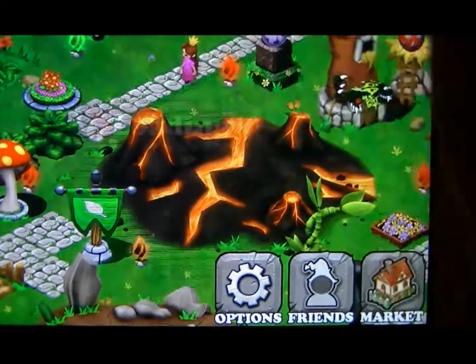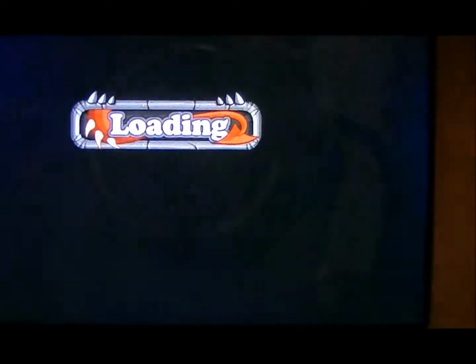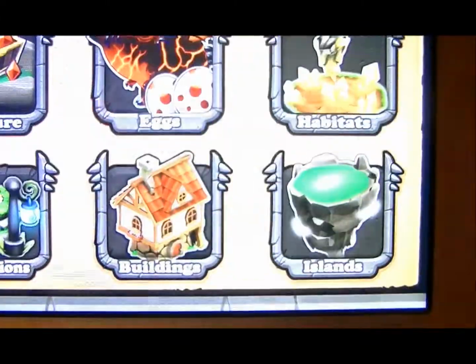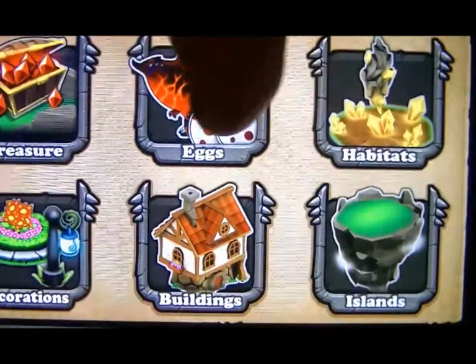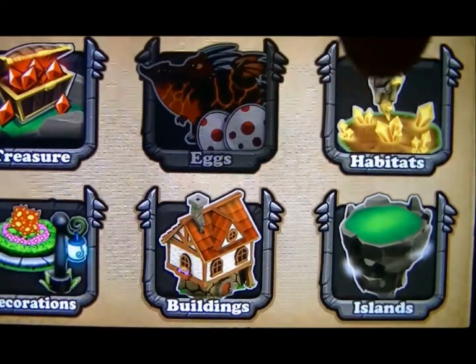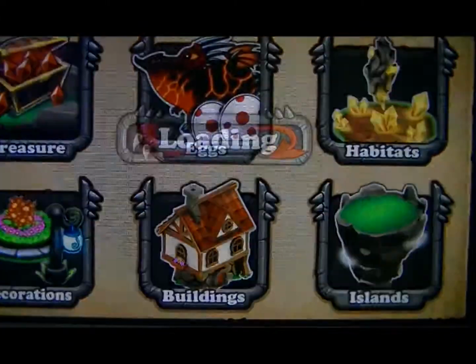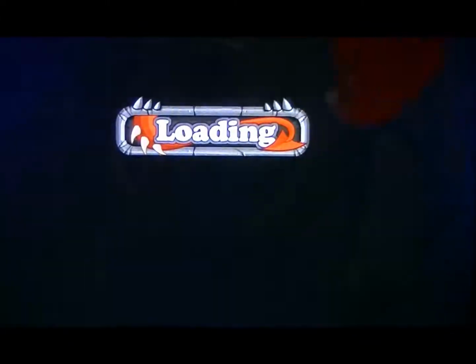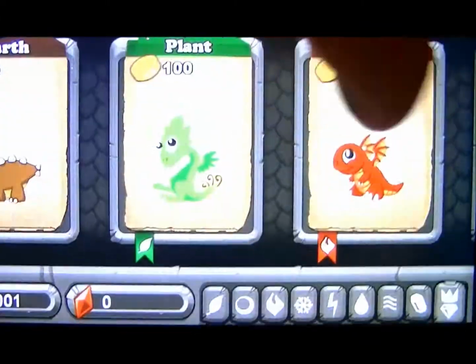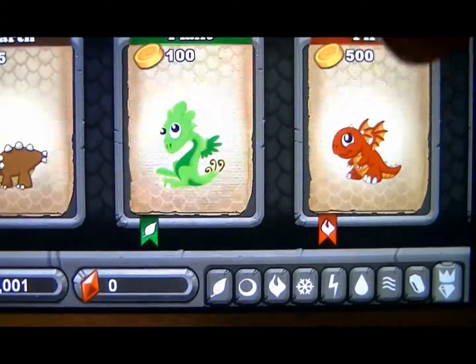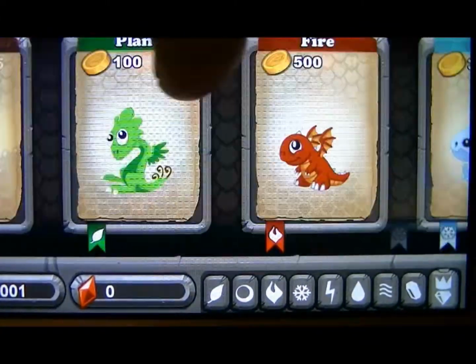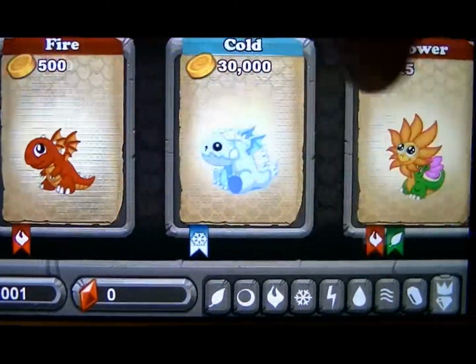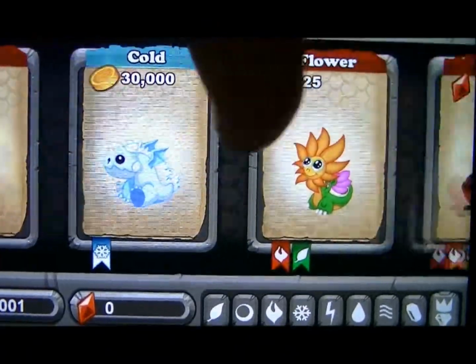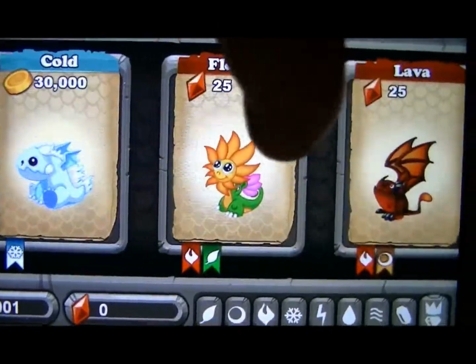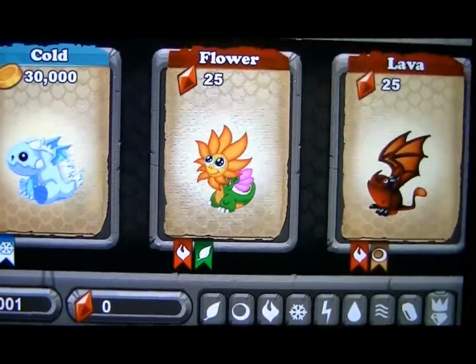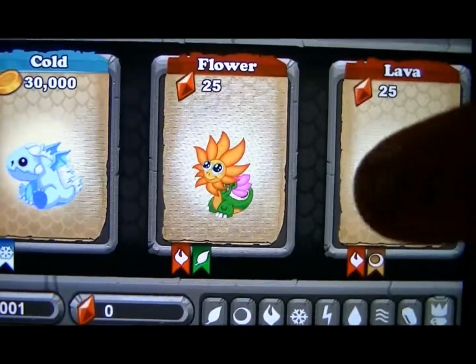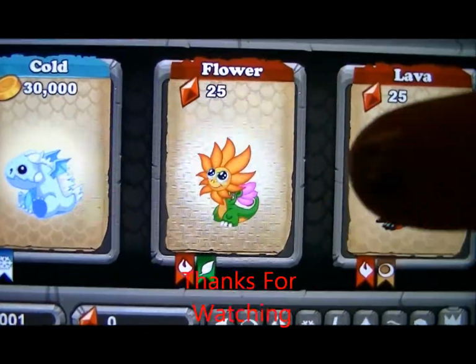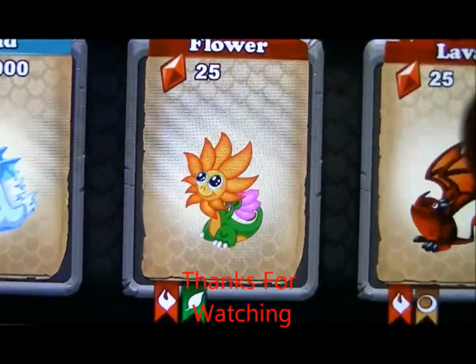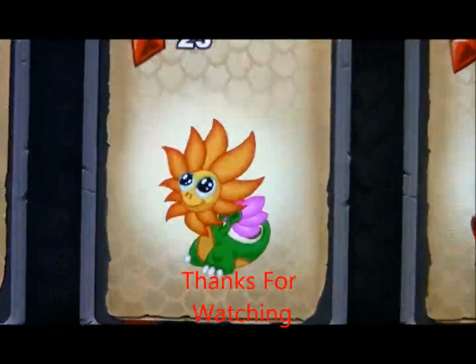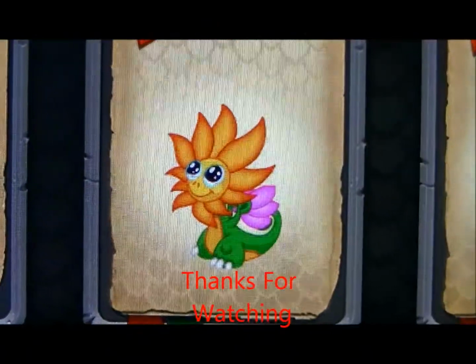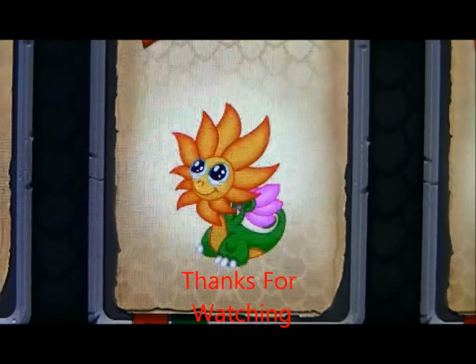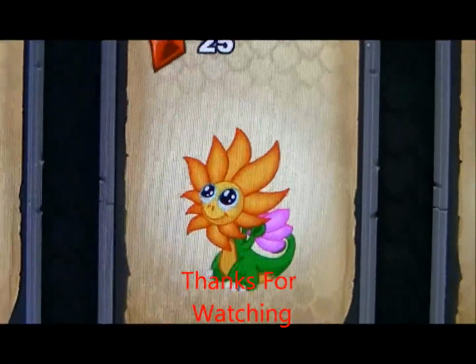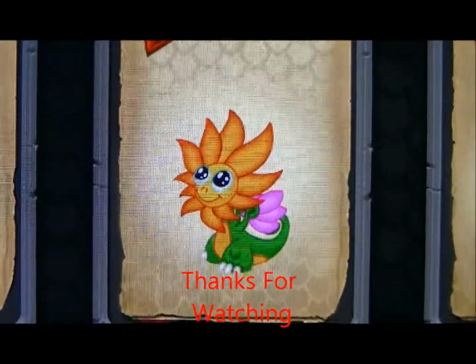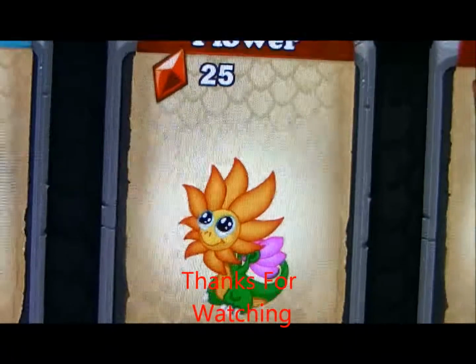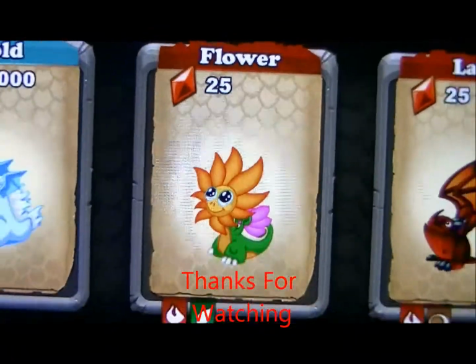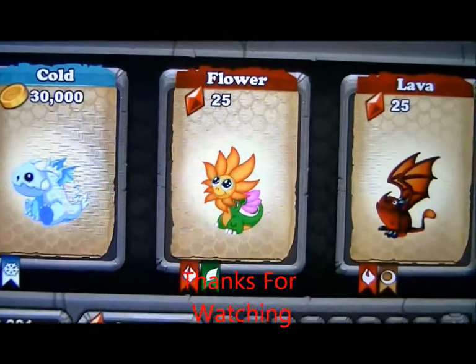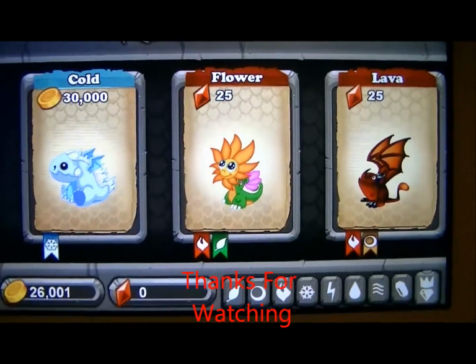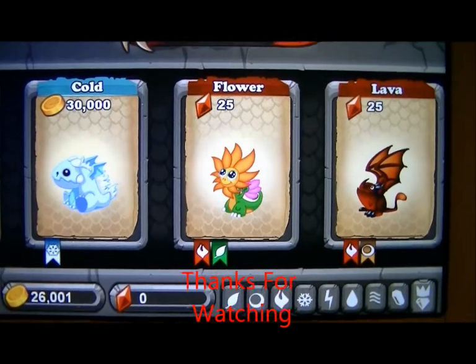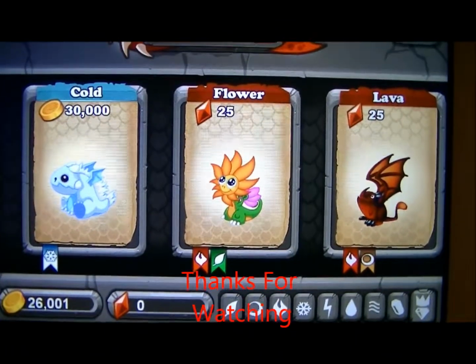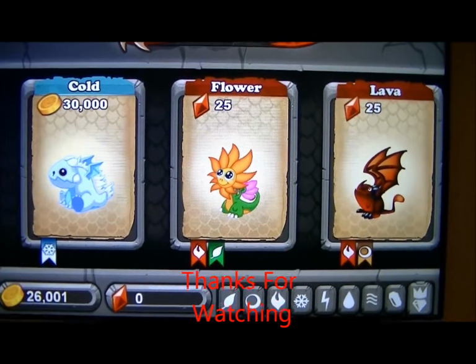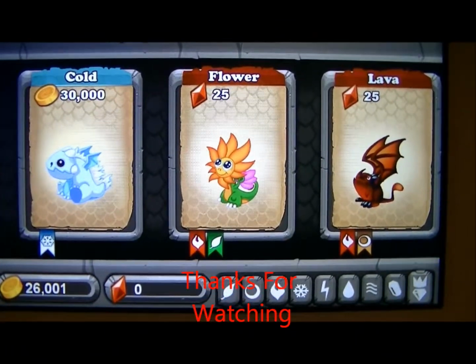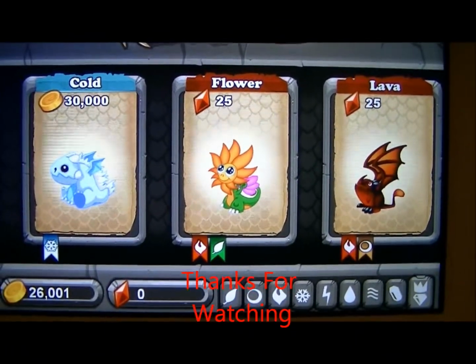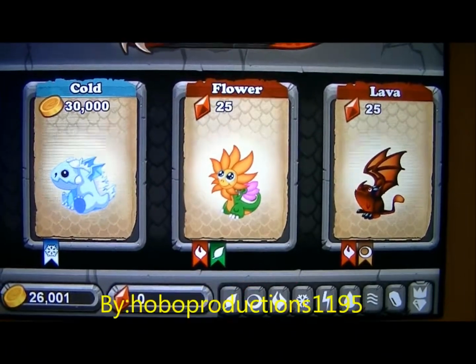I'll show you fire — okay, it's right there. That's when it's a baby. The one that you just saw was a level five, so we have to breed fire and plant to get that one.